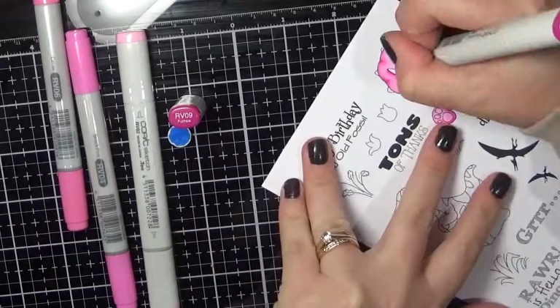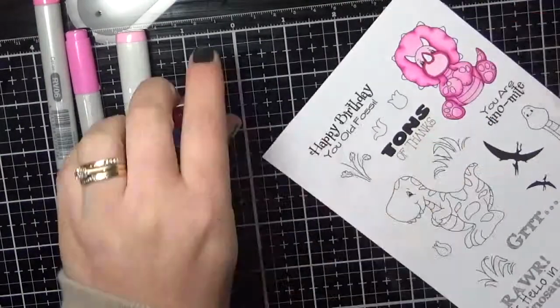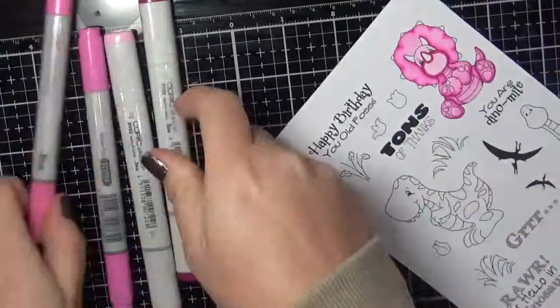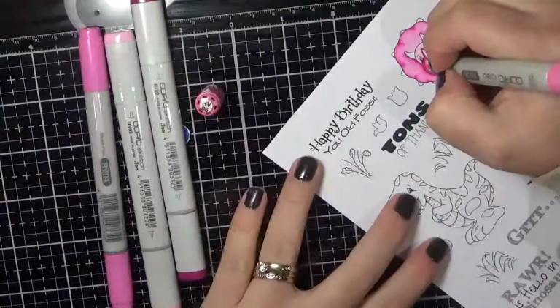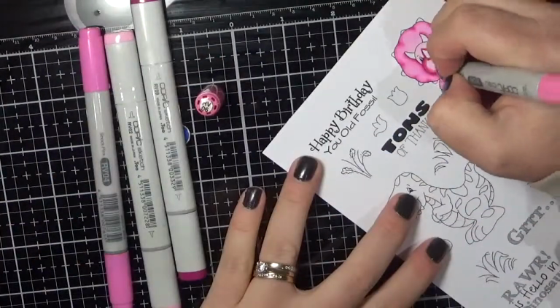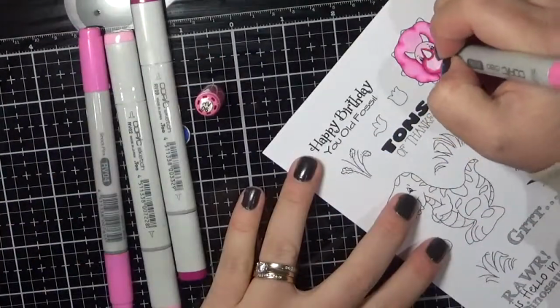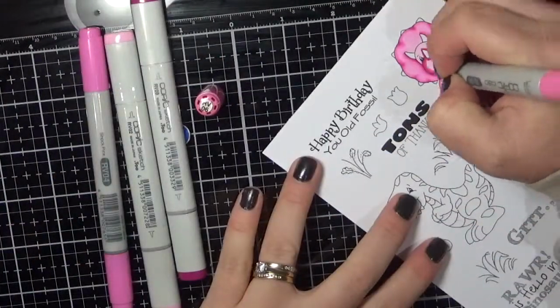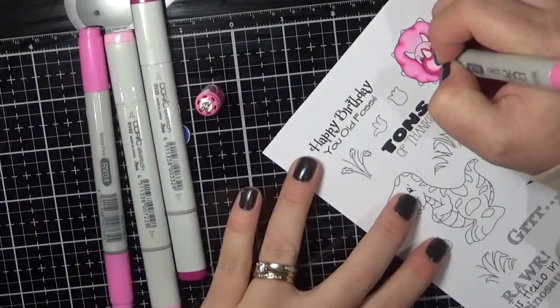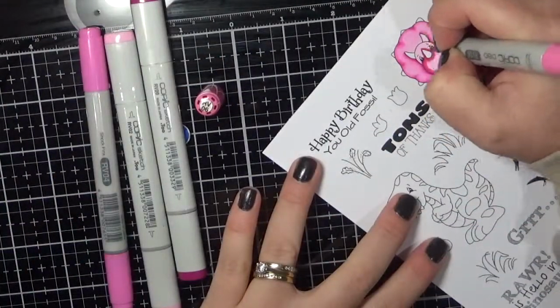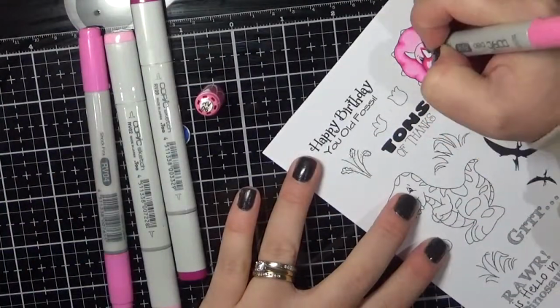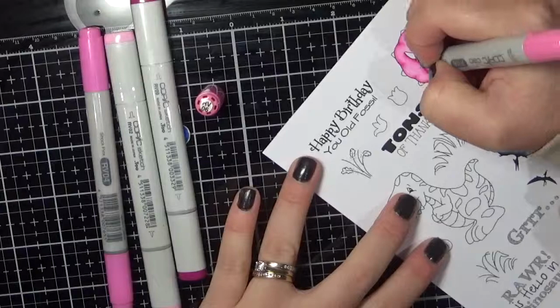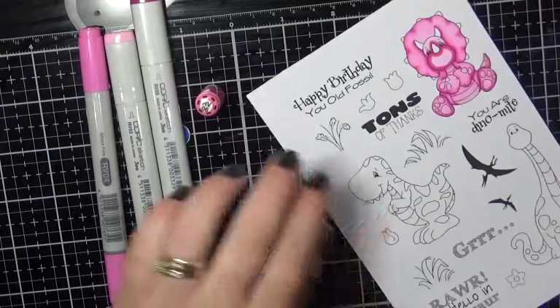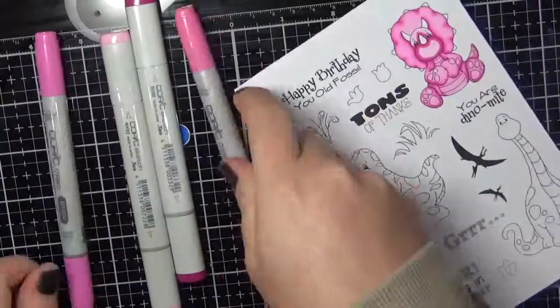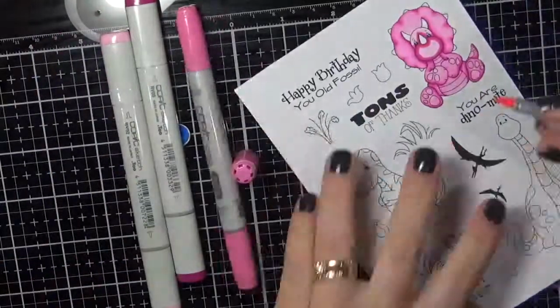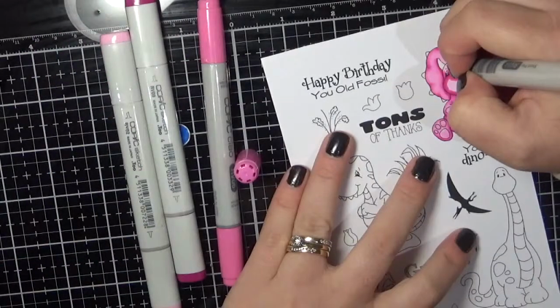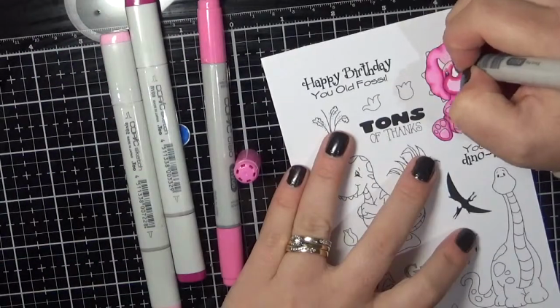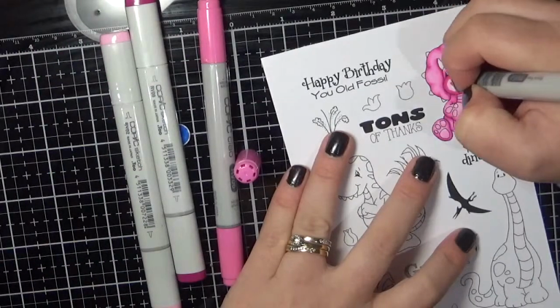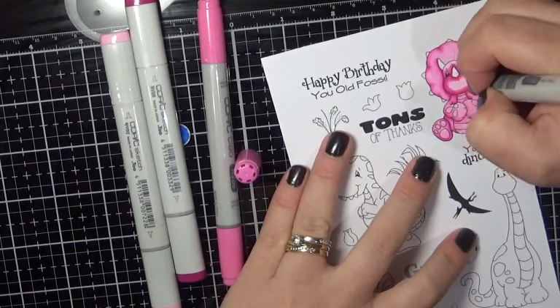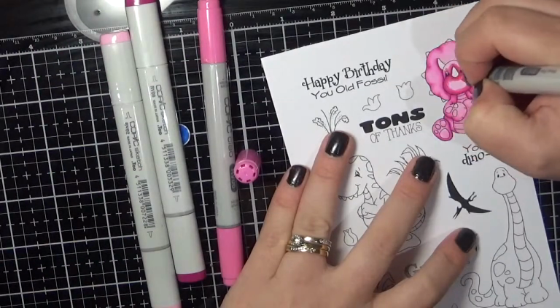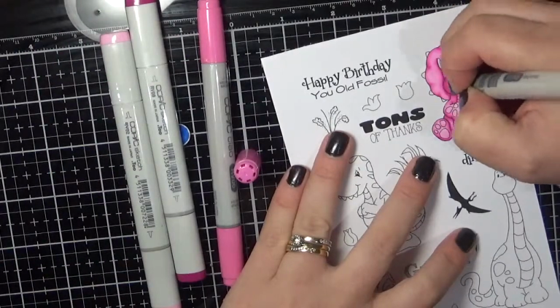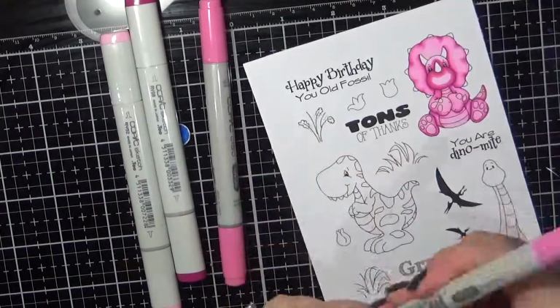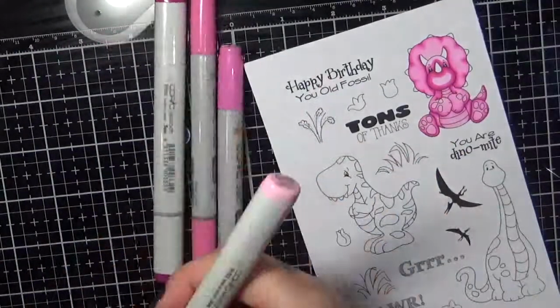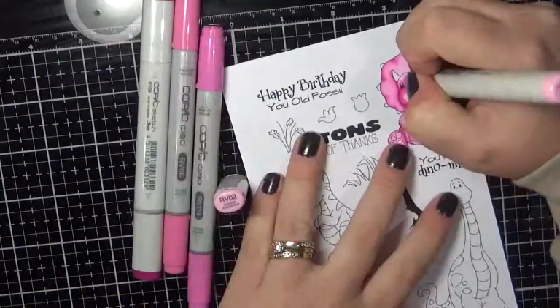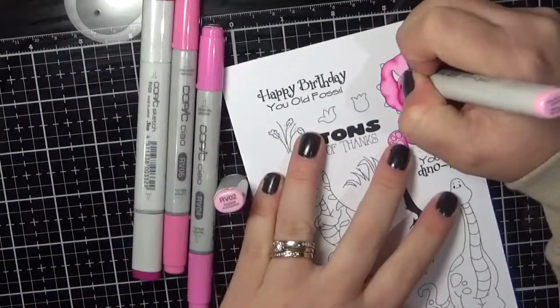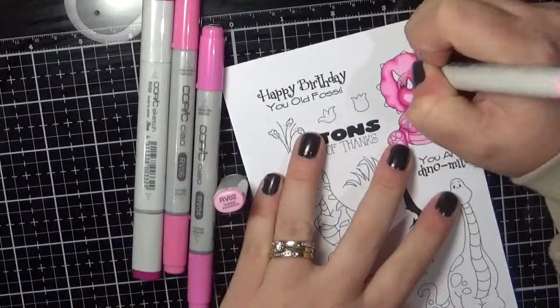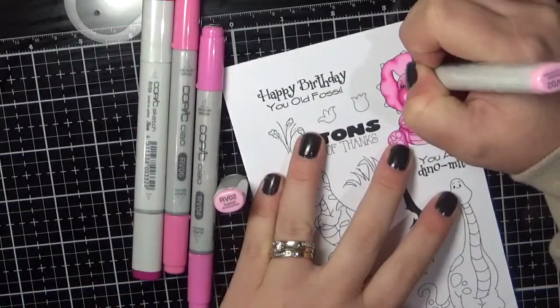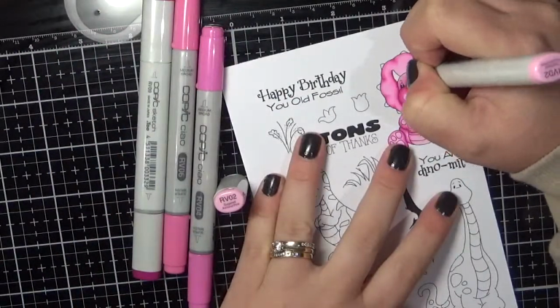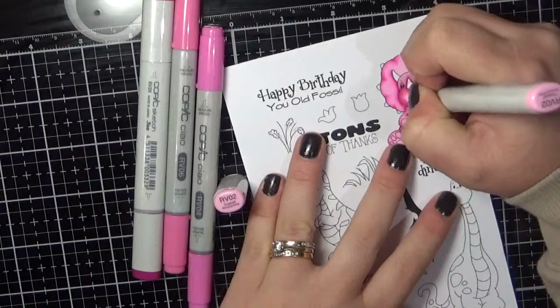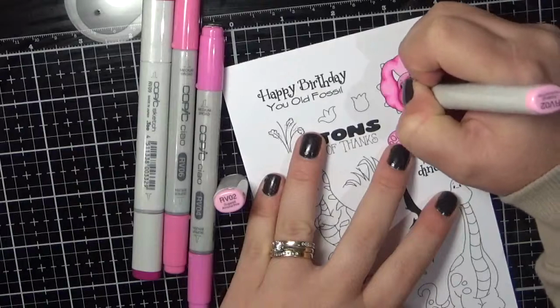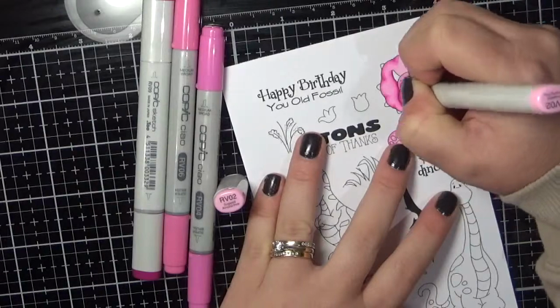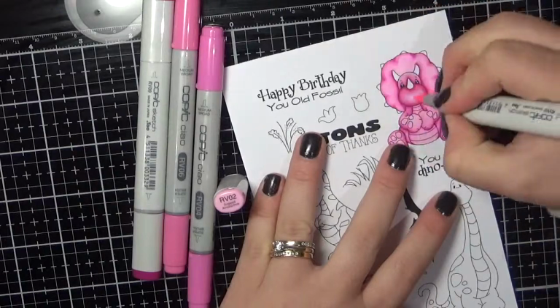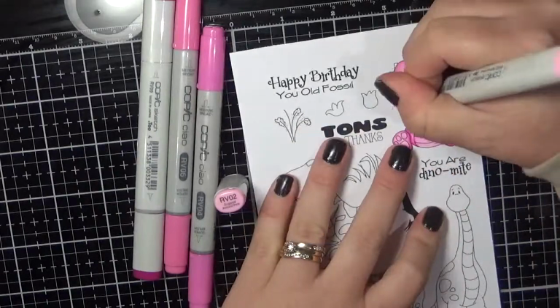I have popped each of these dinosaurs onto their own little card and I have all of that on video for you. We will just get through the colouring pretty quickly.